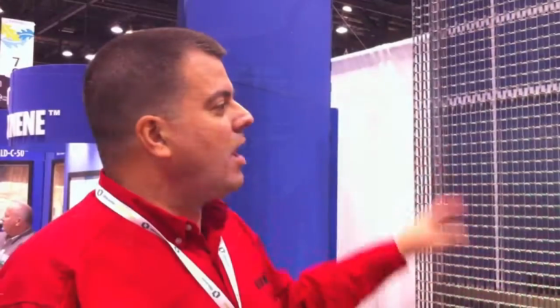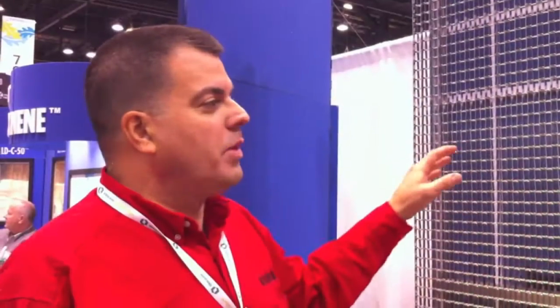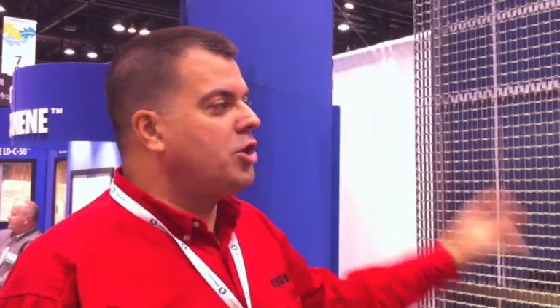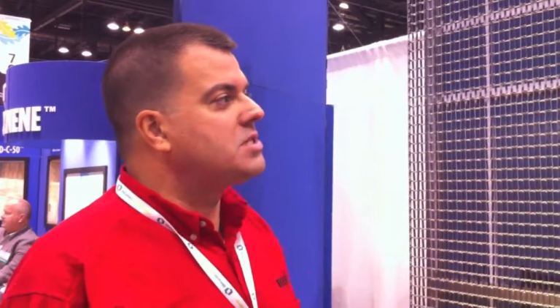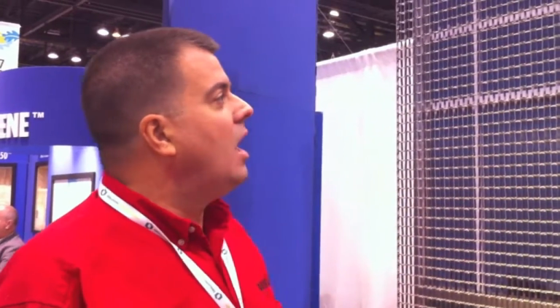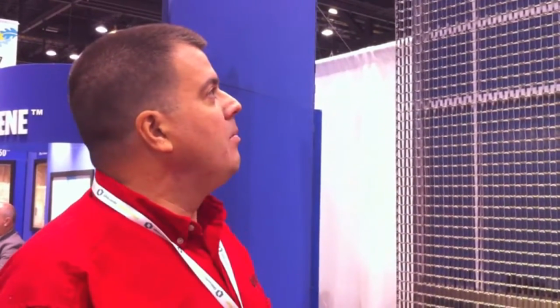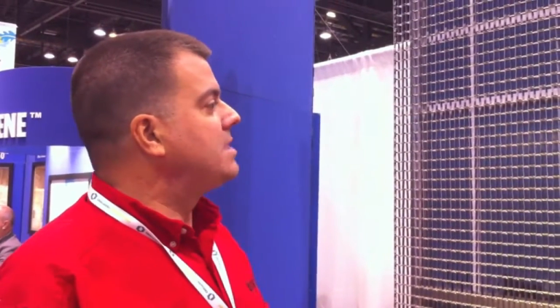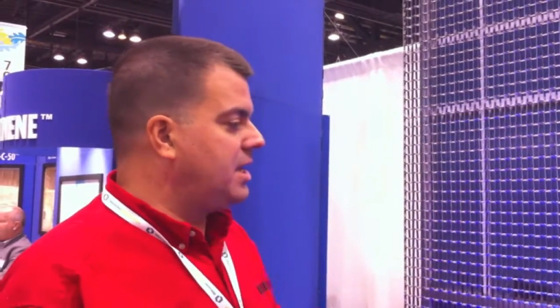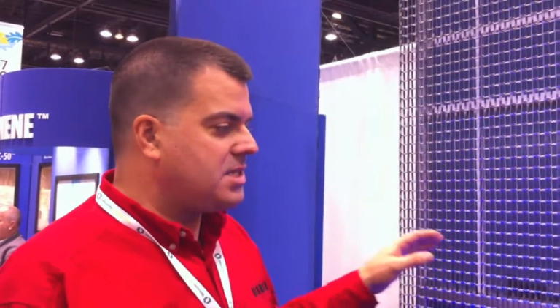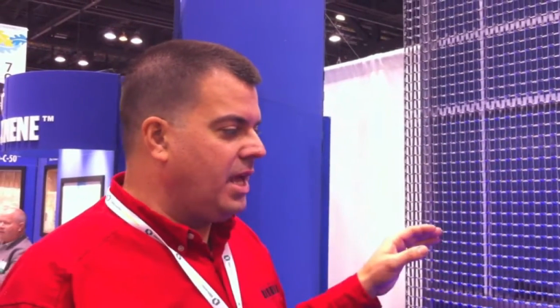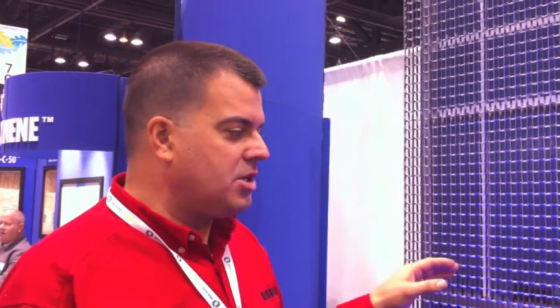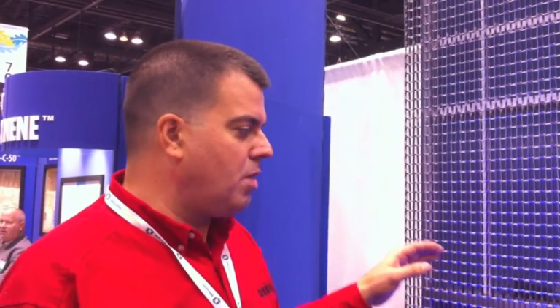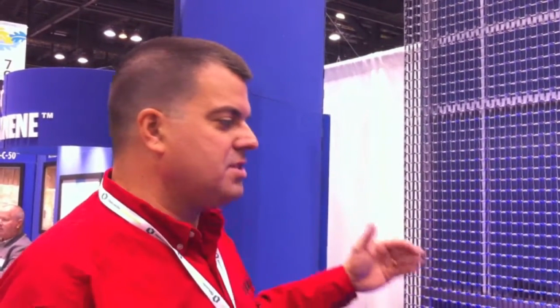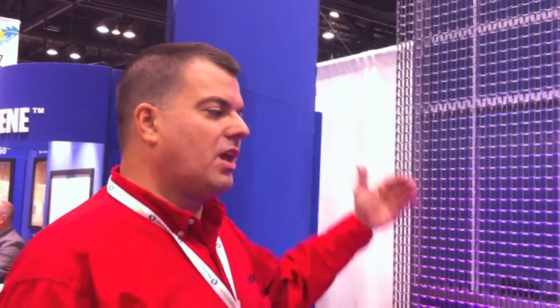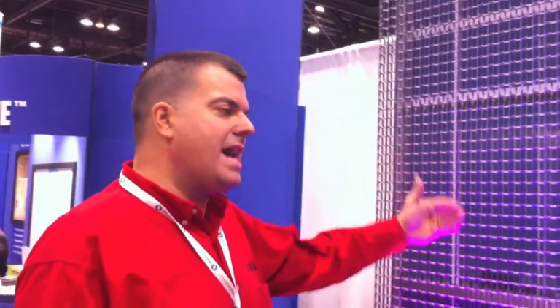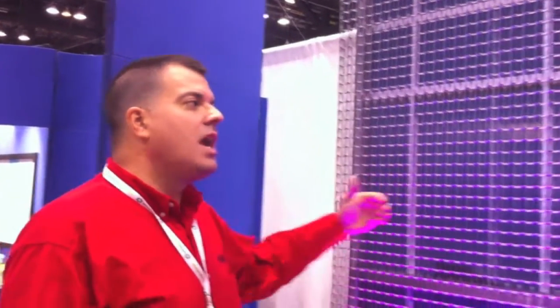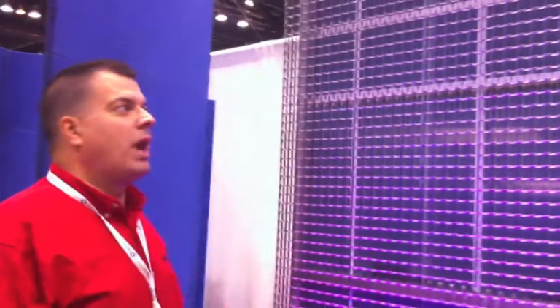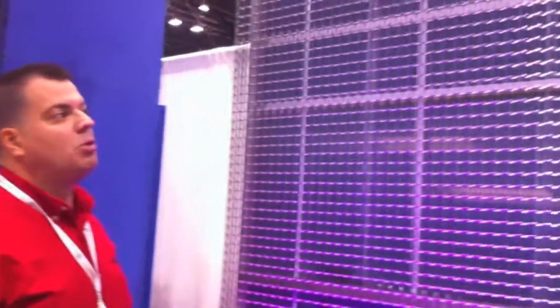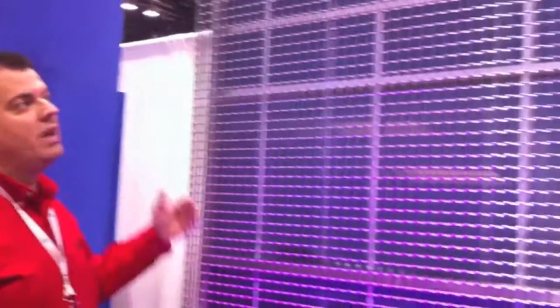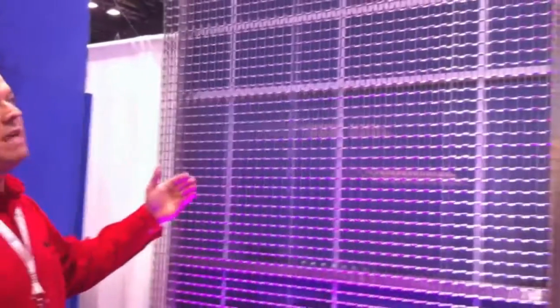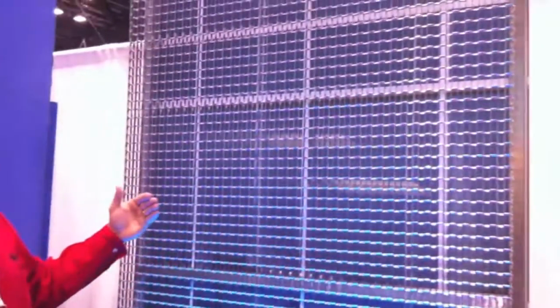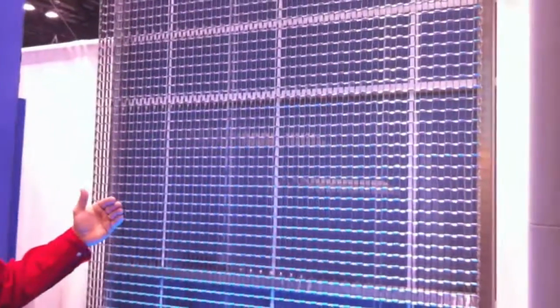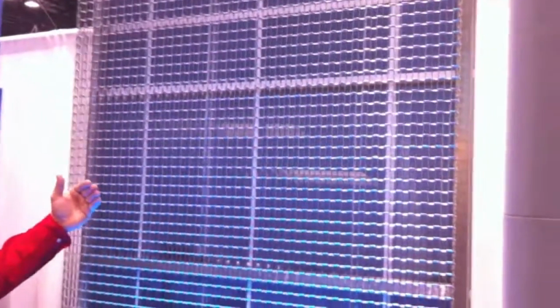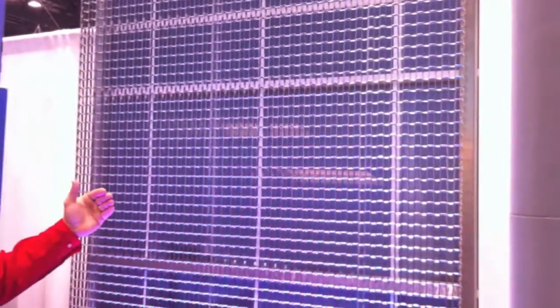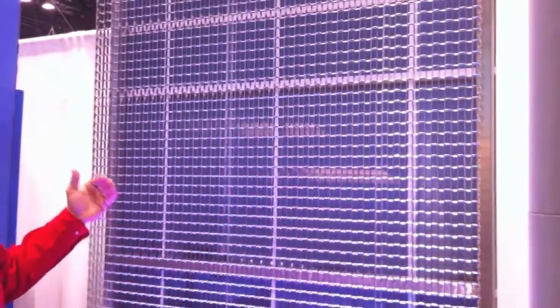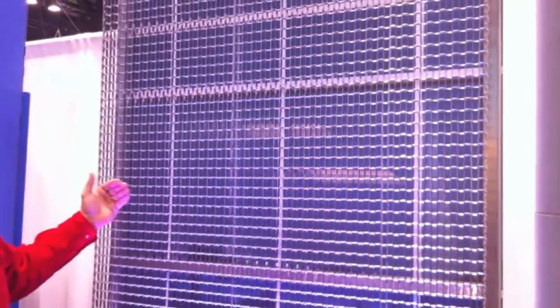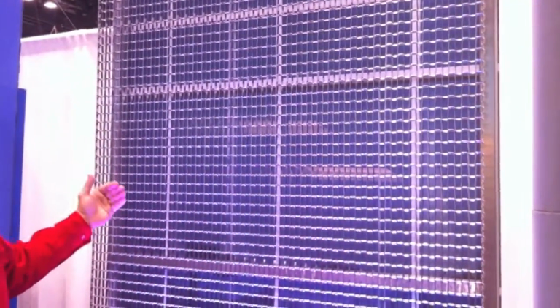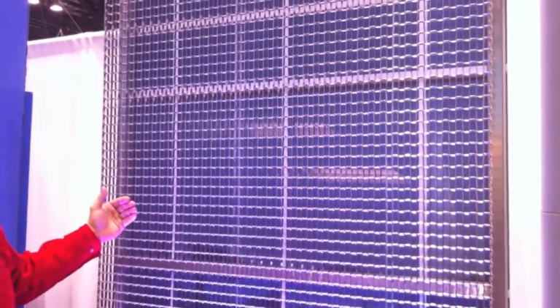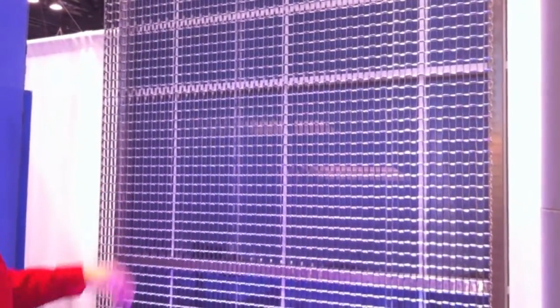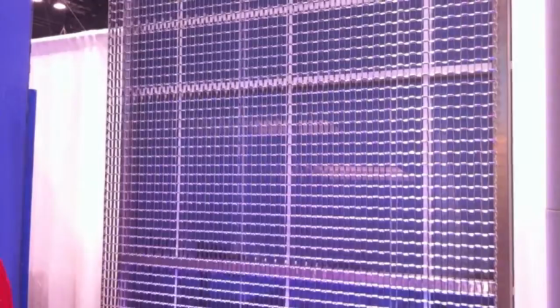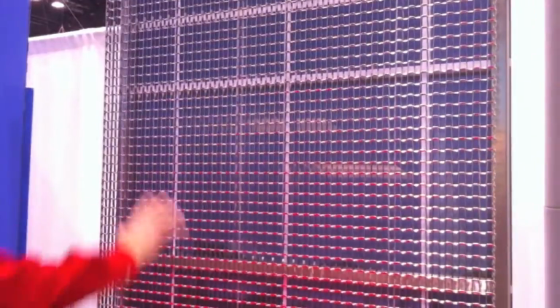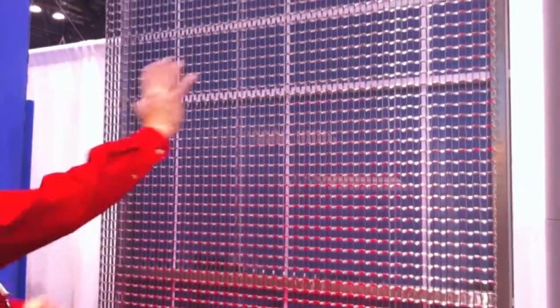This product is what we call Cubist. We actually did tests in Arizona, putting this in front of glass, and we're able to prove that it saves 25% of the energy used for the building.